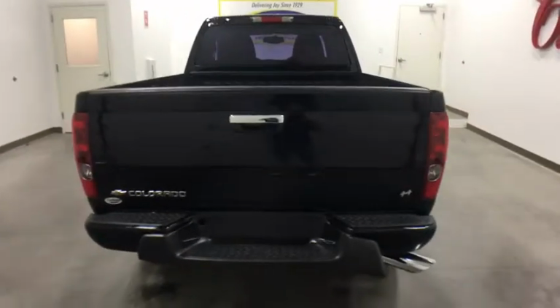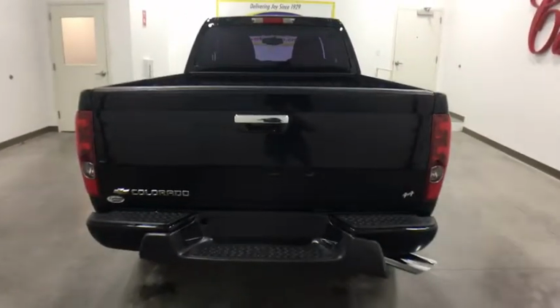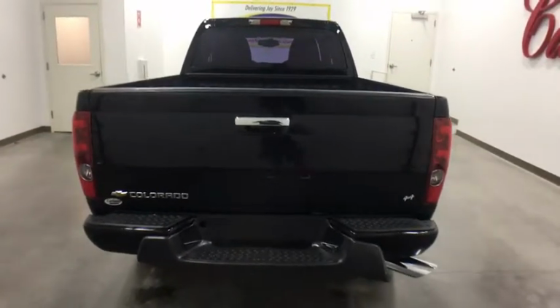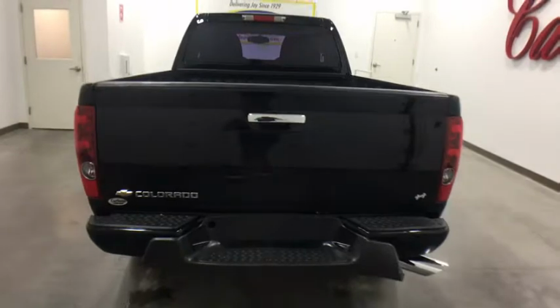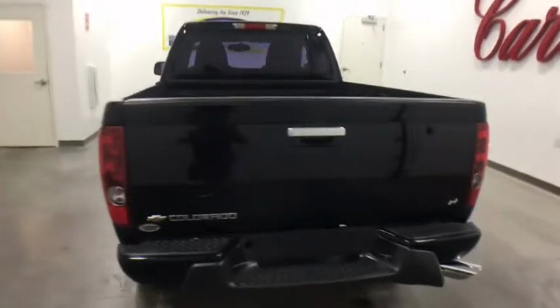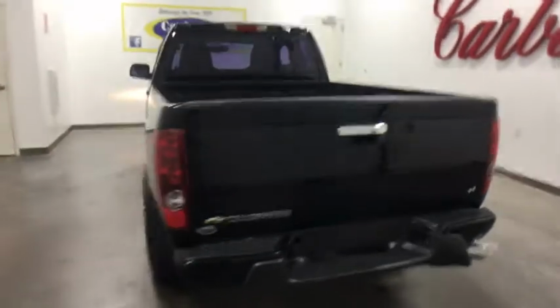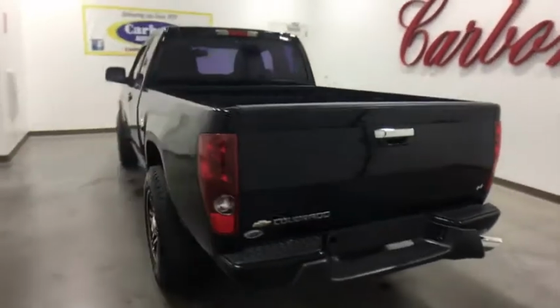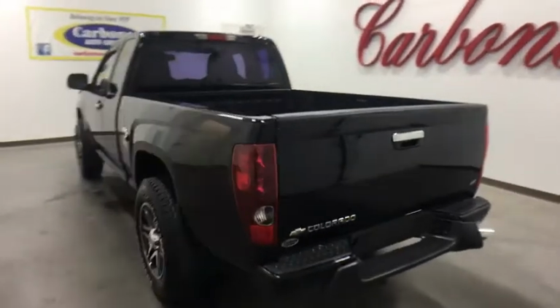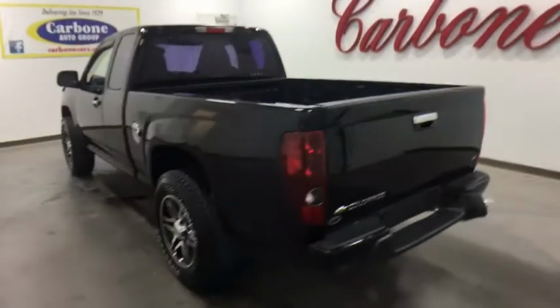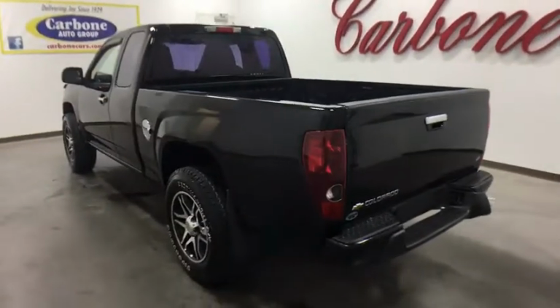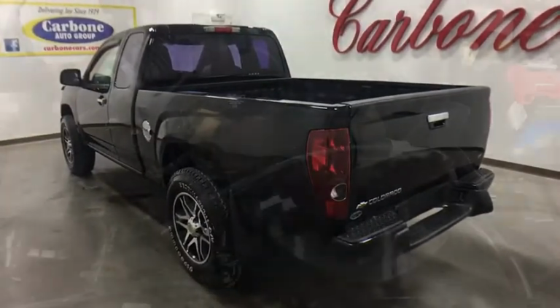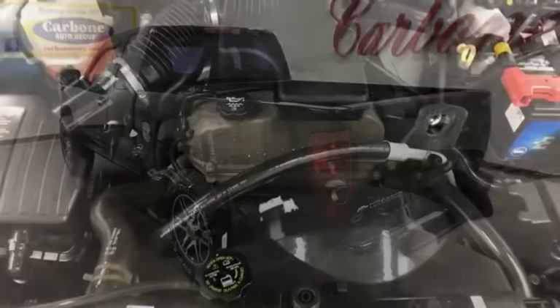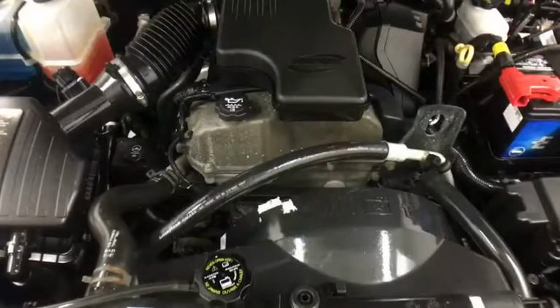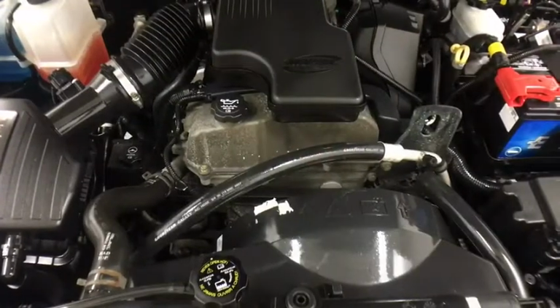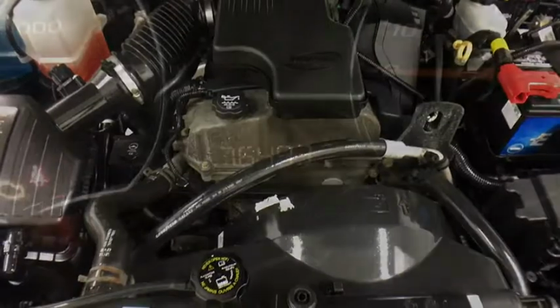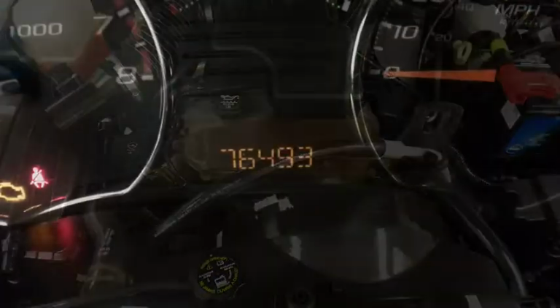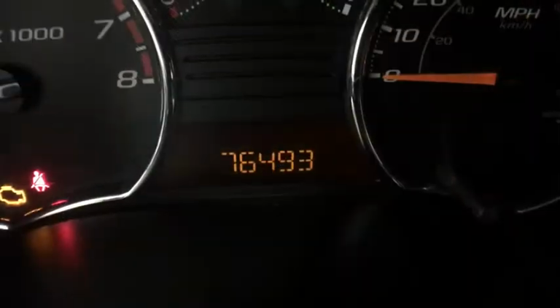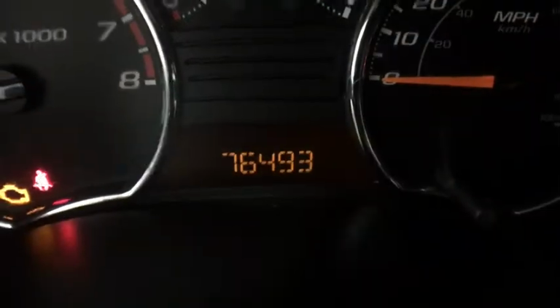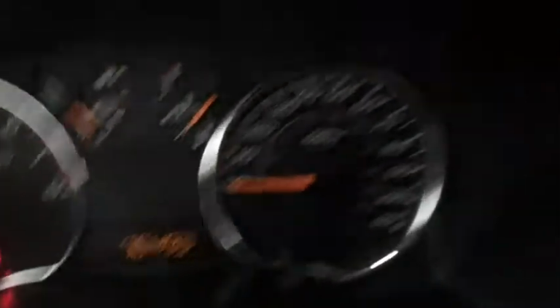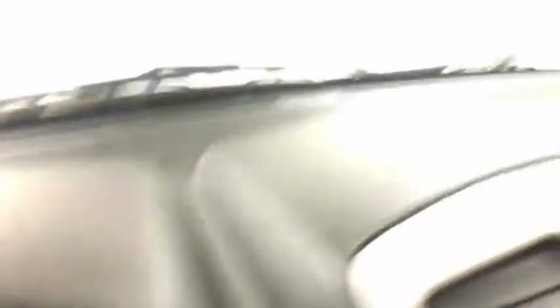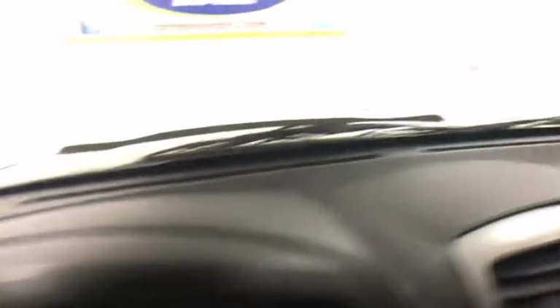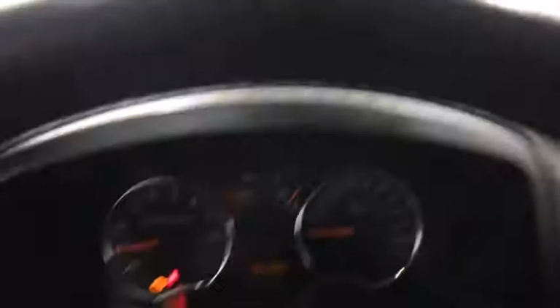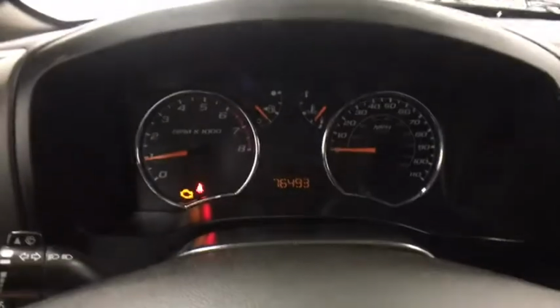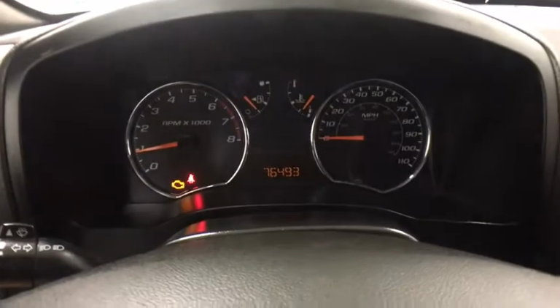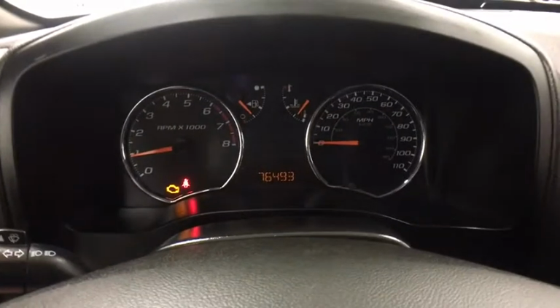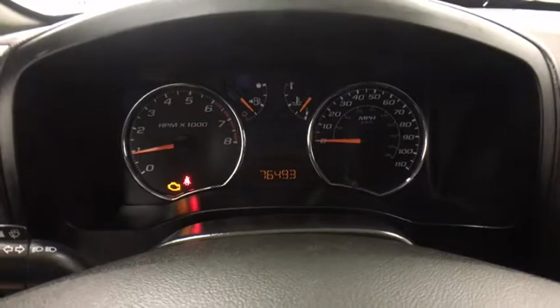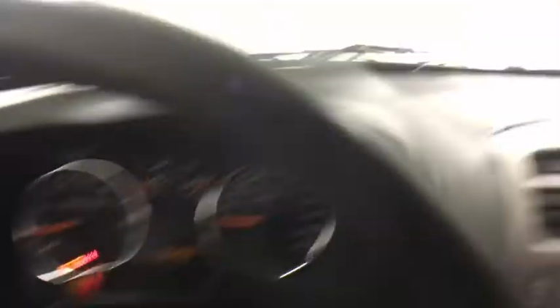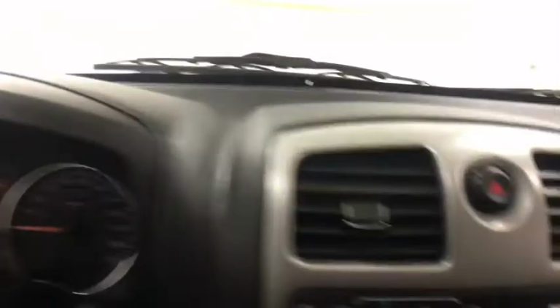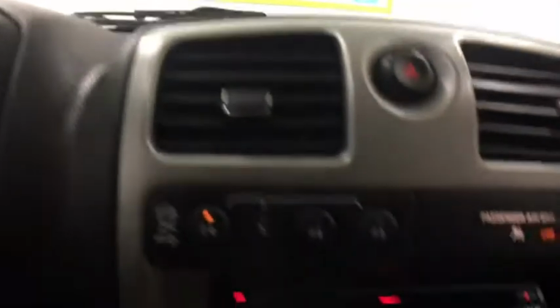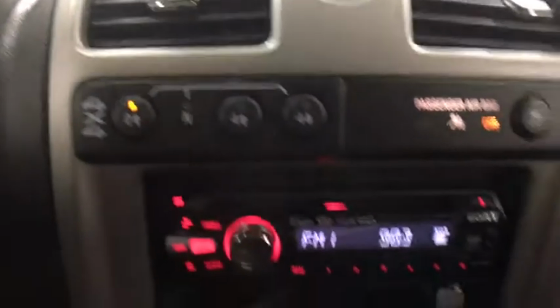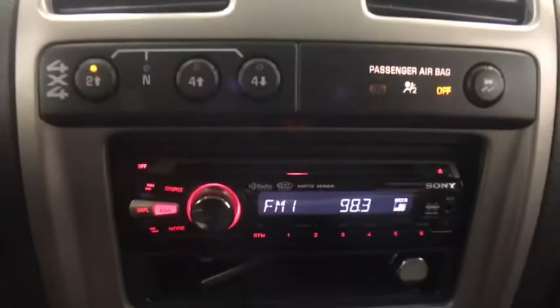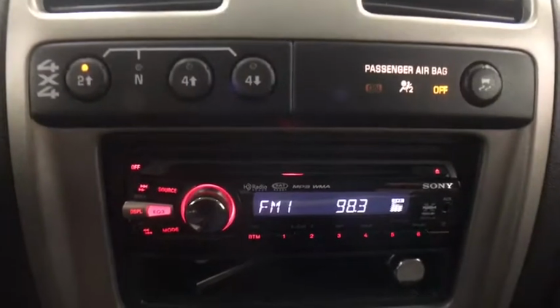Stability control, traction control, anti-lock braking system, Bluetooth, leather-wrapped steering wheel, power steering, adjustable steering wheel, floor mats, cruise control, four-wheel drive, AM-FM stereo radio, fog lamps, passenger airbag.